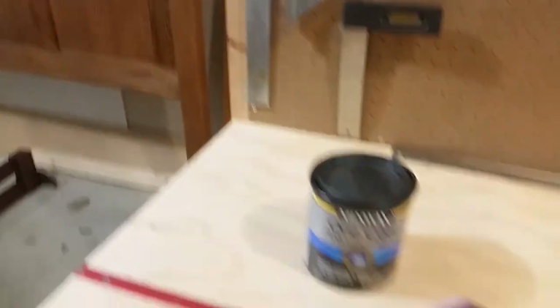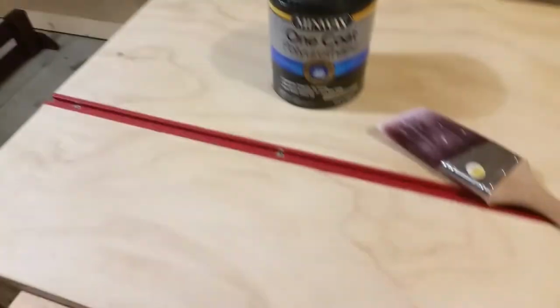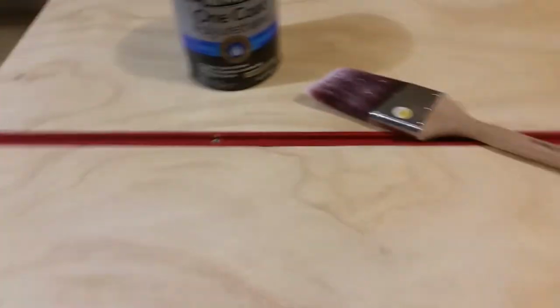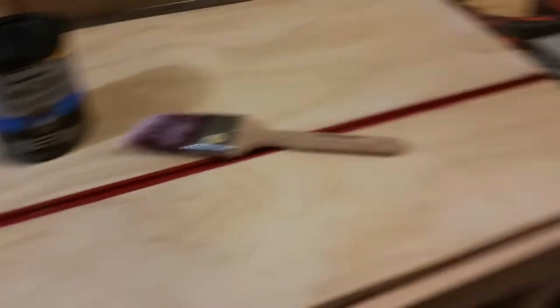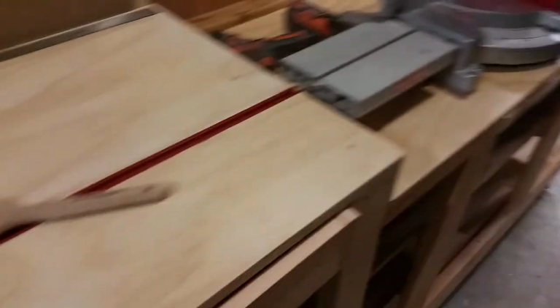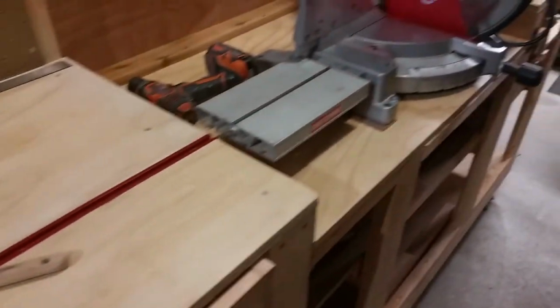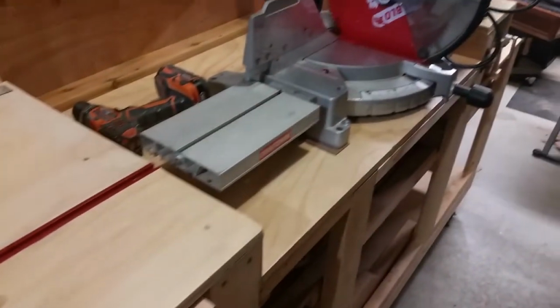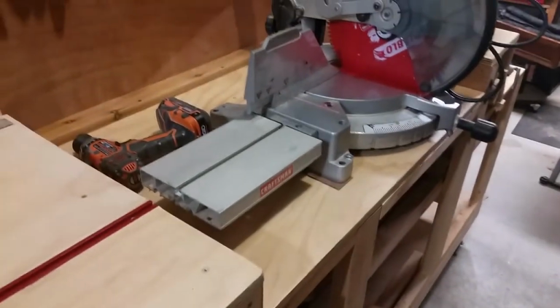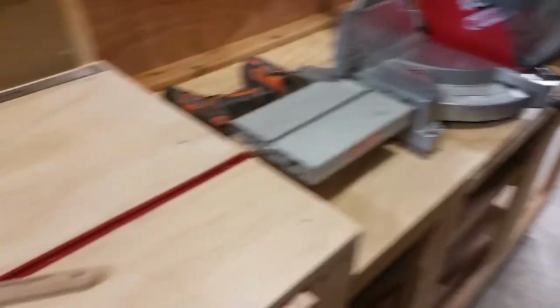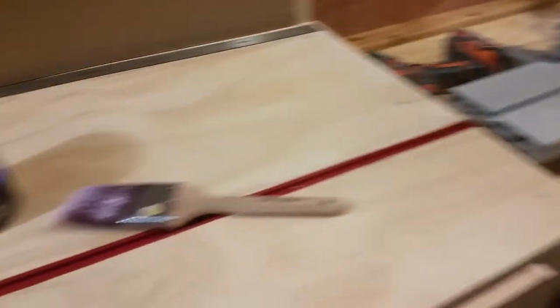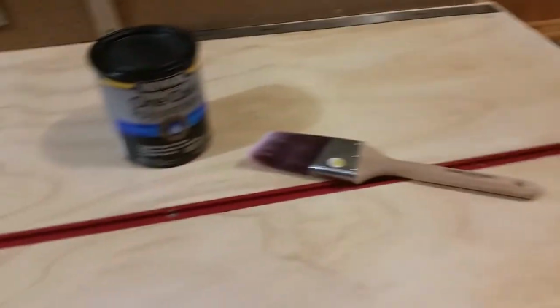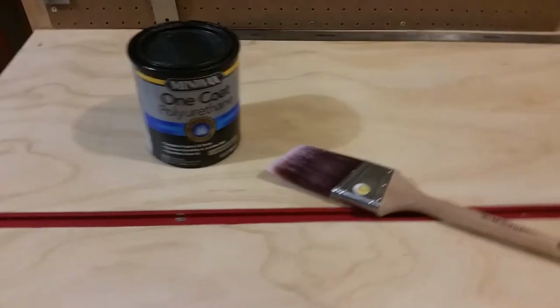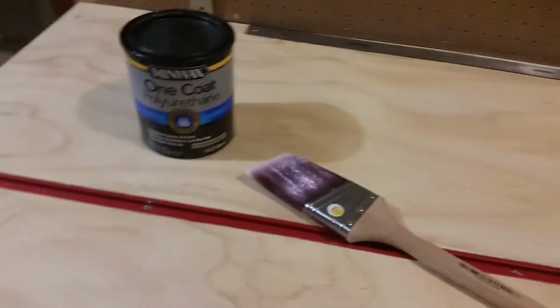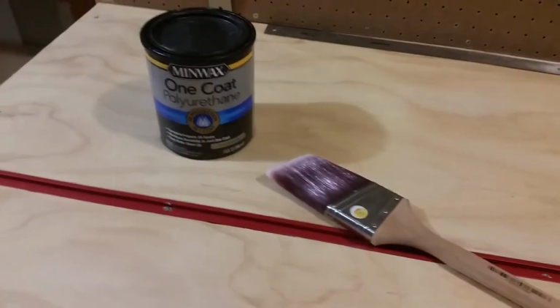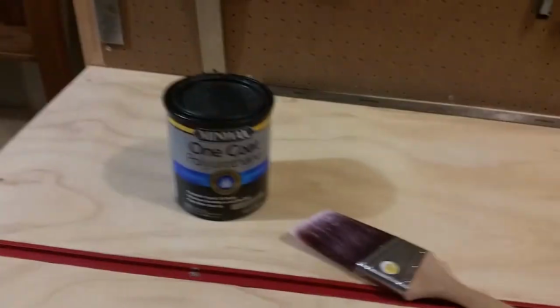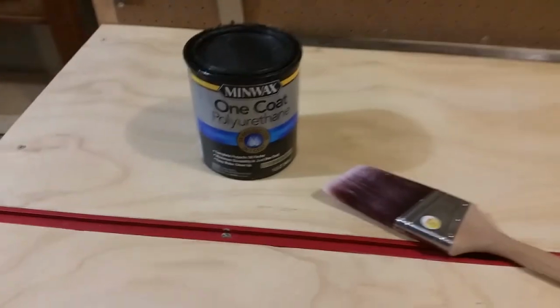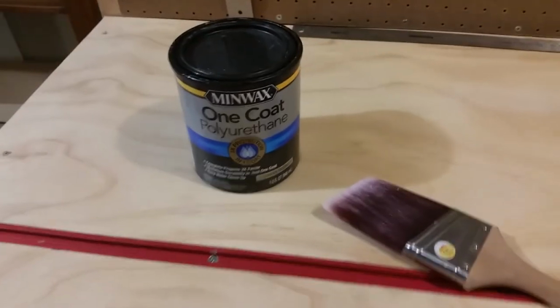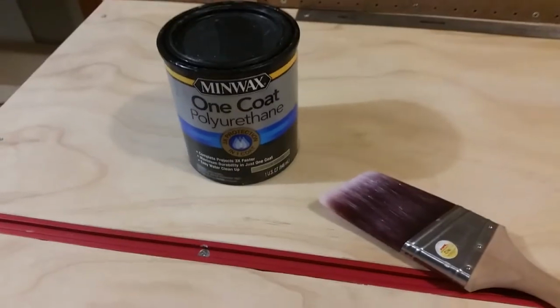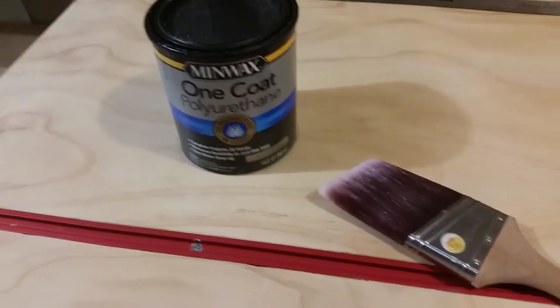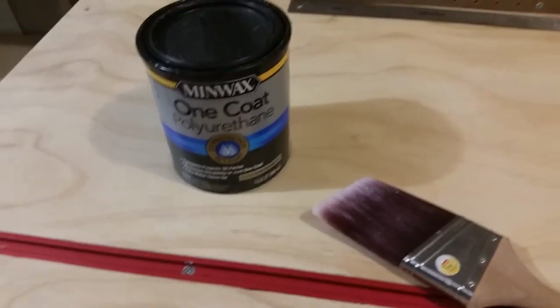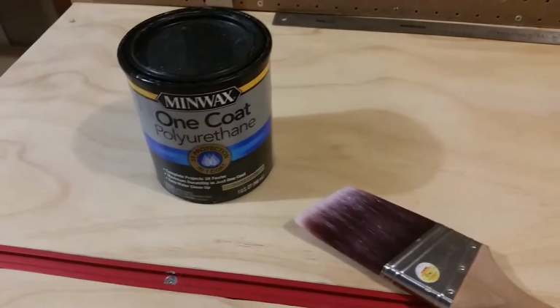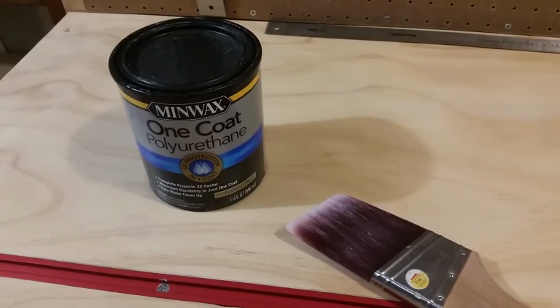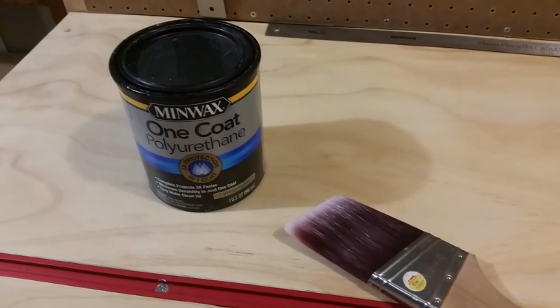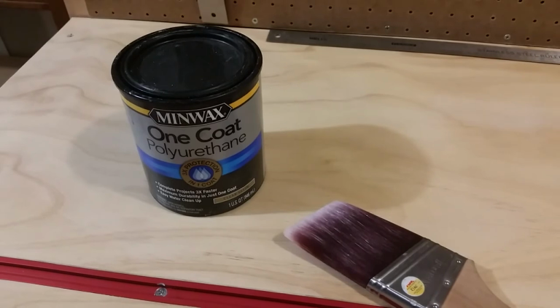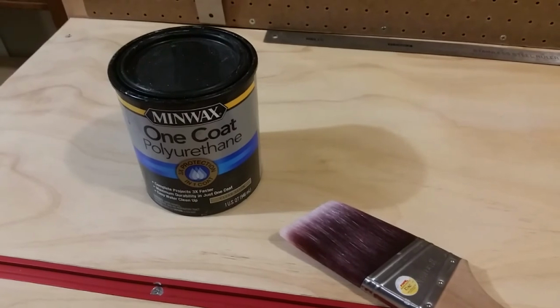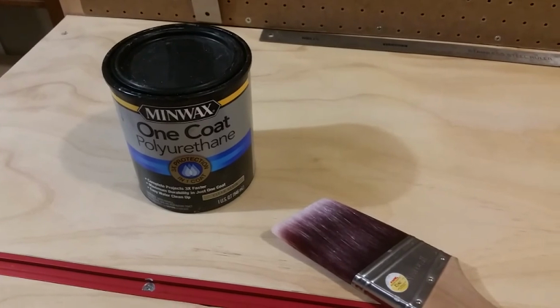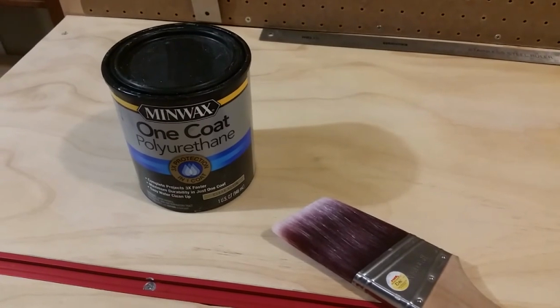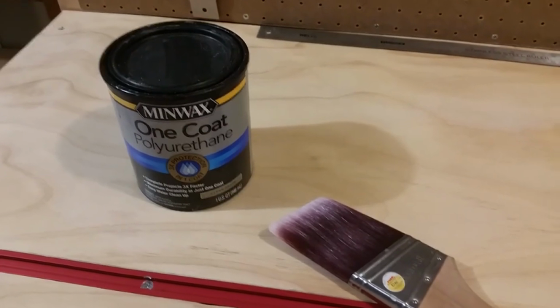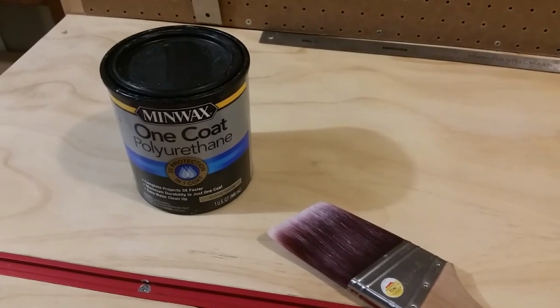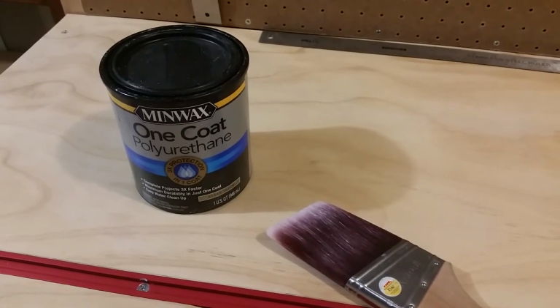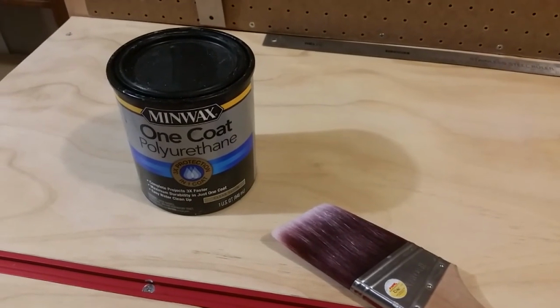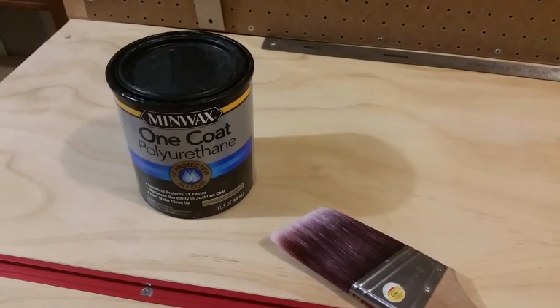I also used it on this workbench to give a nice good coating on the top to give it some protection. I do like that it's water cleanup, so I've used that brush multiple times — easy to clean up with a little soap and a little warm water. So yeah, all in all I'd get it again.